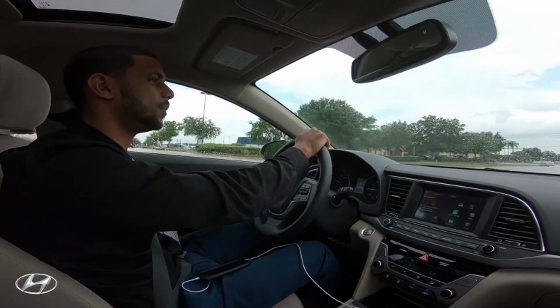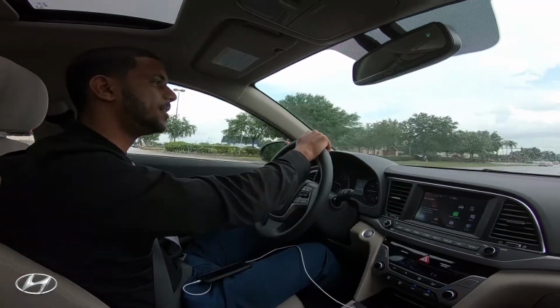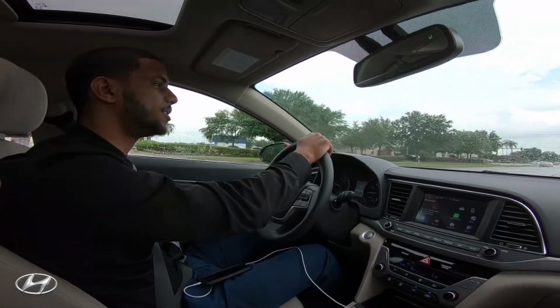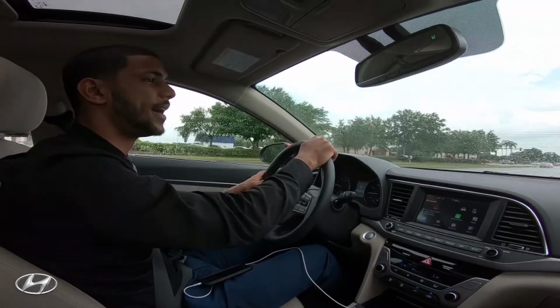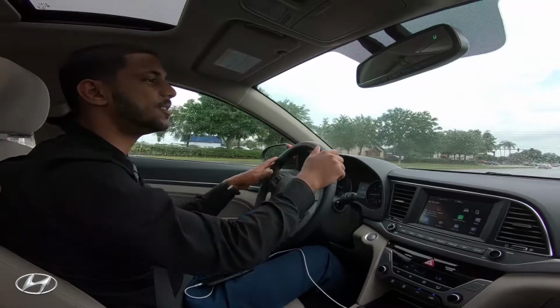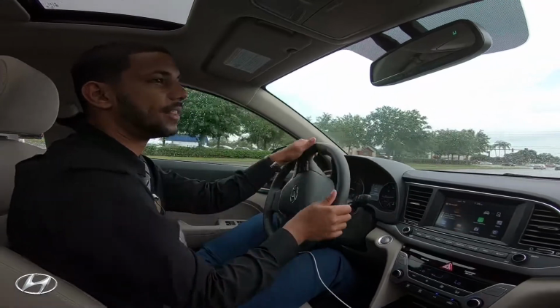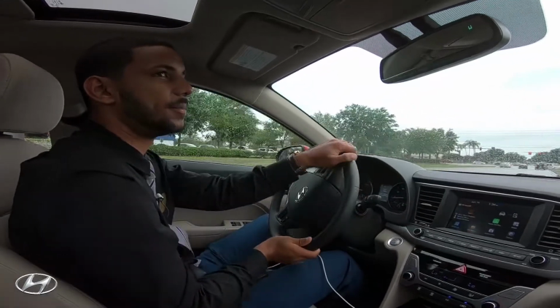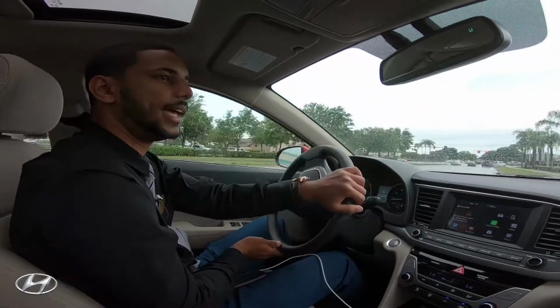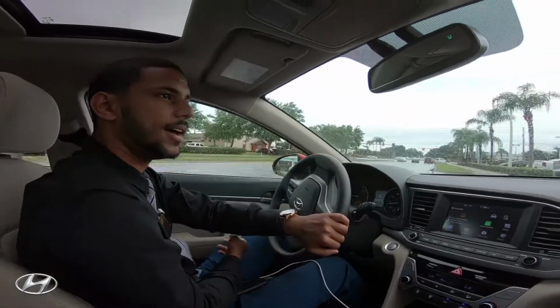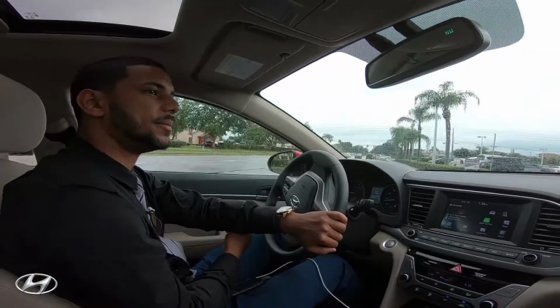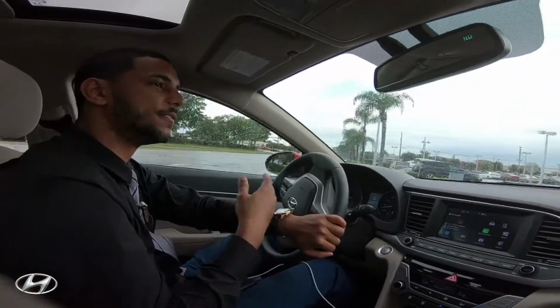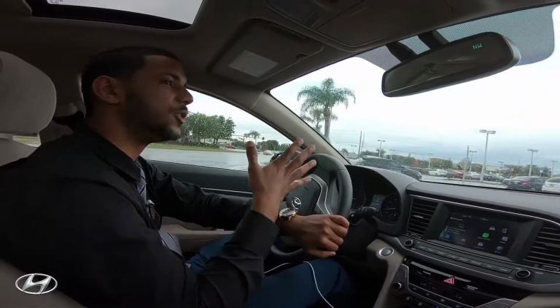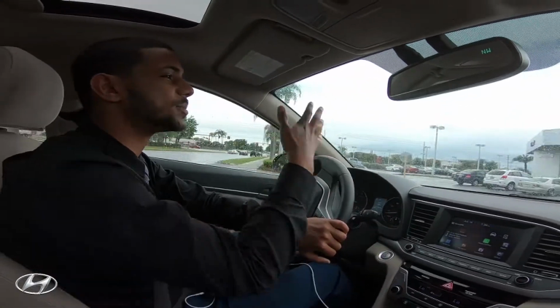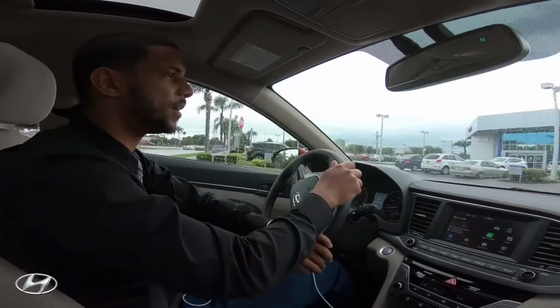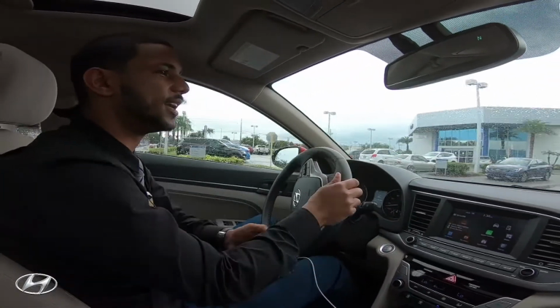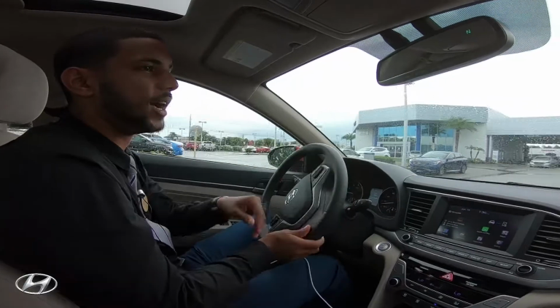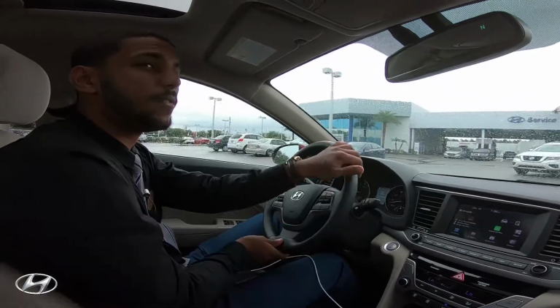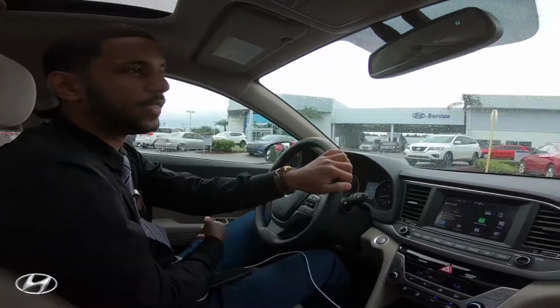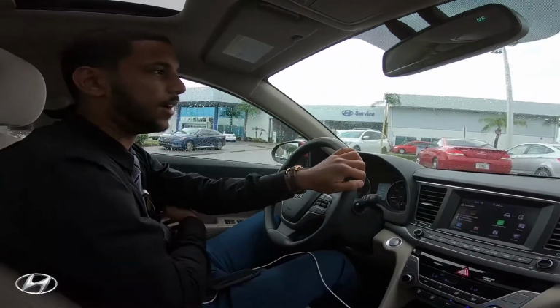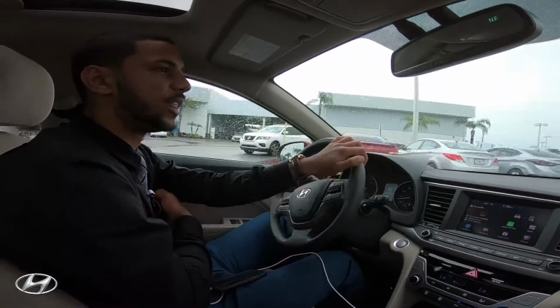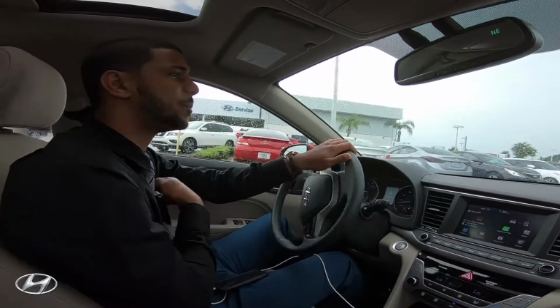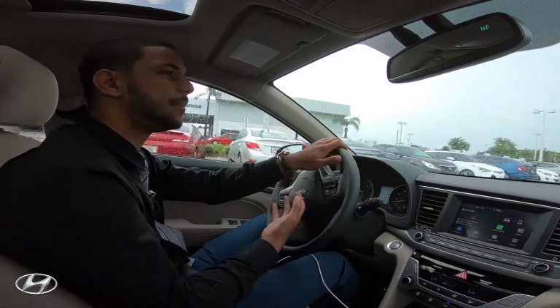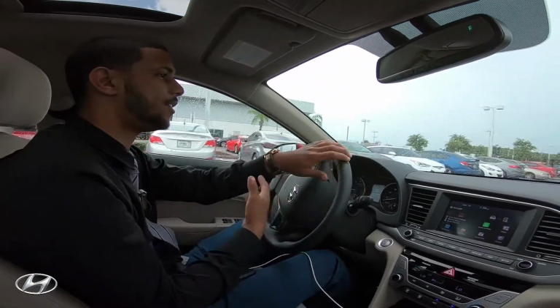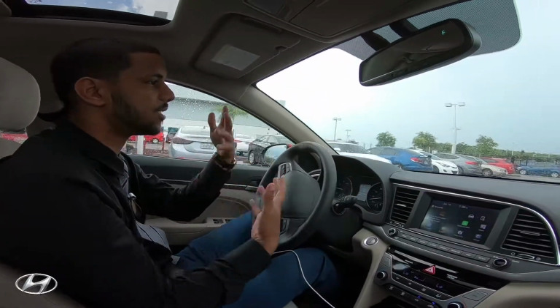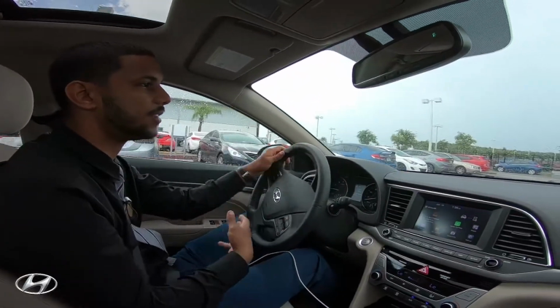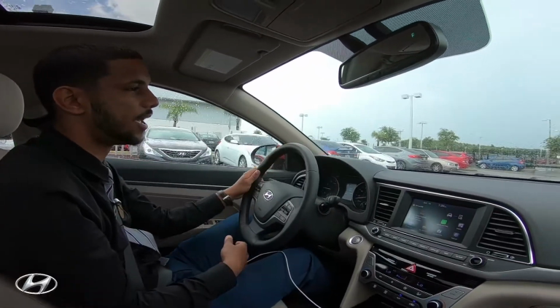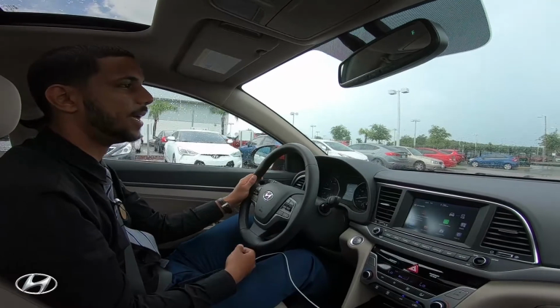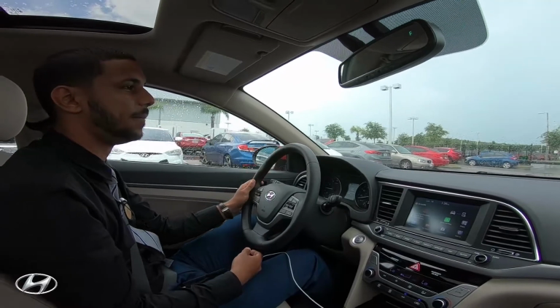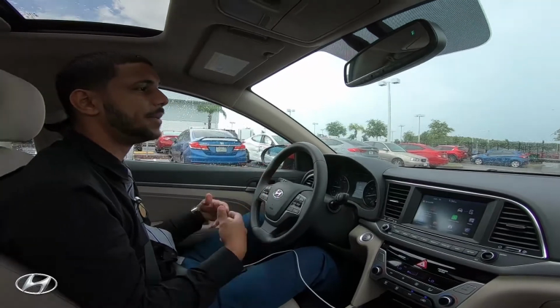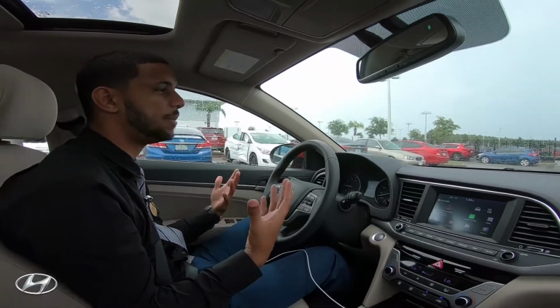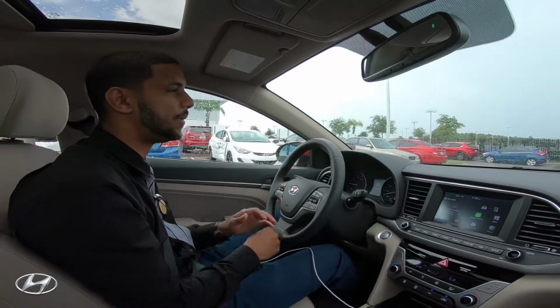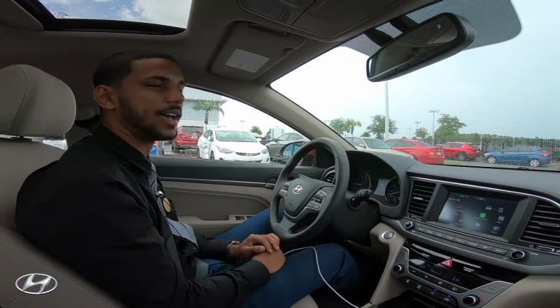We're heading back to the dealership now, guys. Please don't forget to like us on Facebook and subscribe on YouTube. If you're ever in the Orlando area, please stop by — even just to take a look or a test drive. My name is Edward, and I'd be more than happy to assist you.